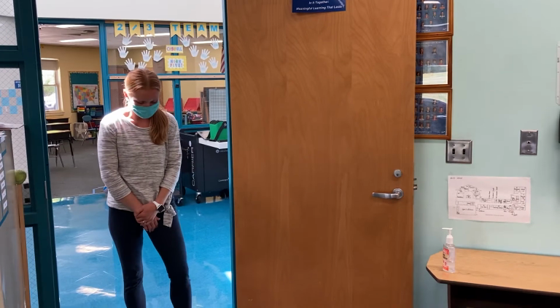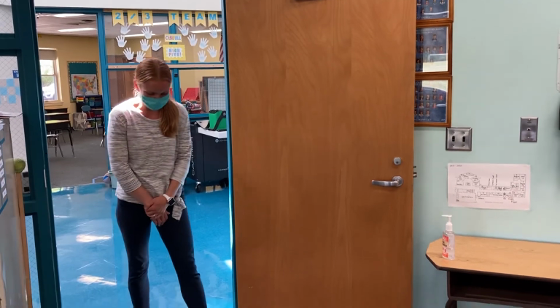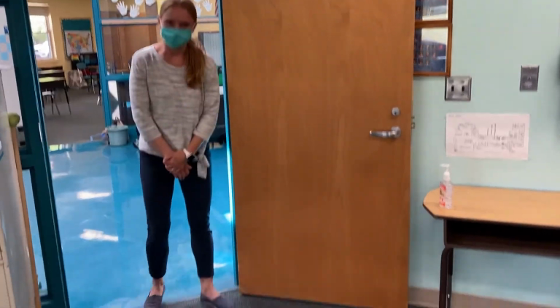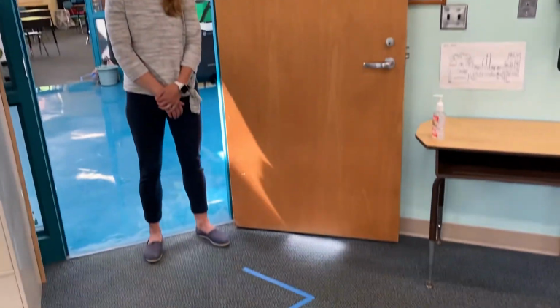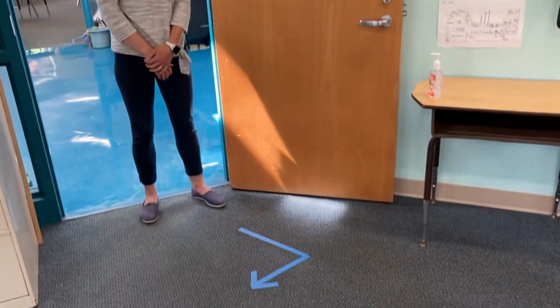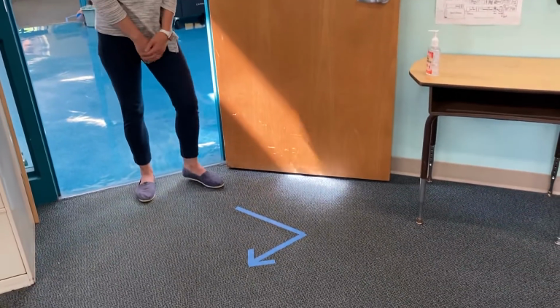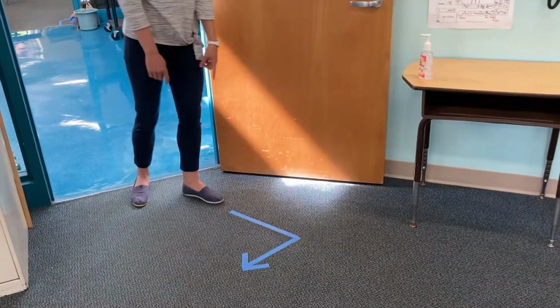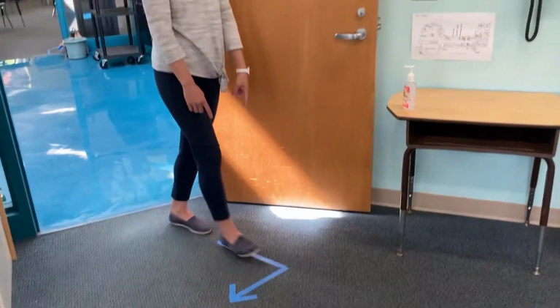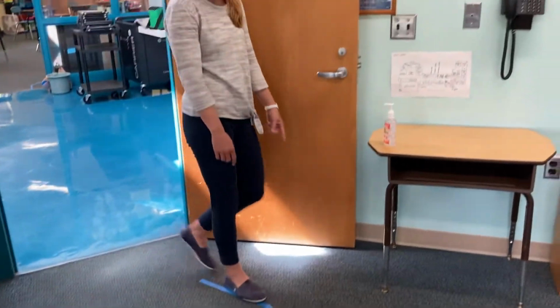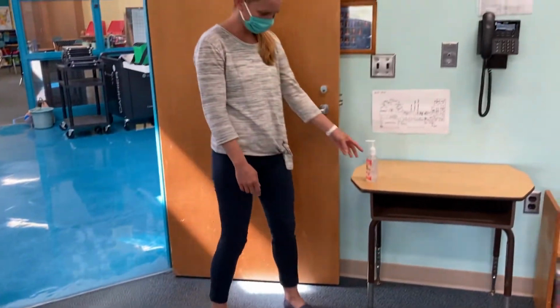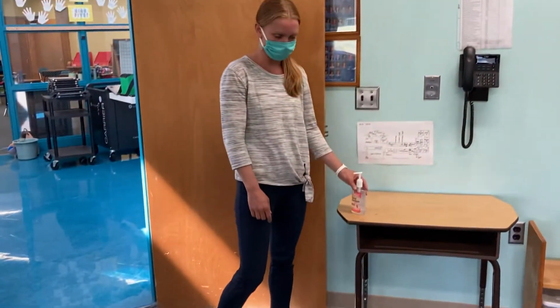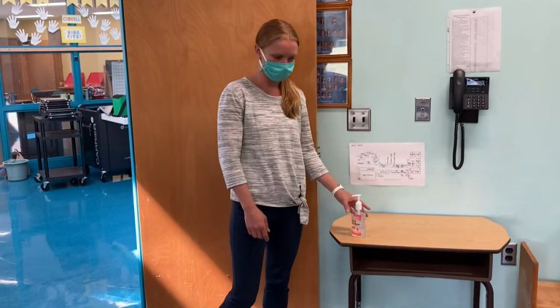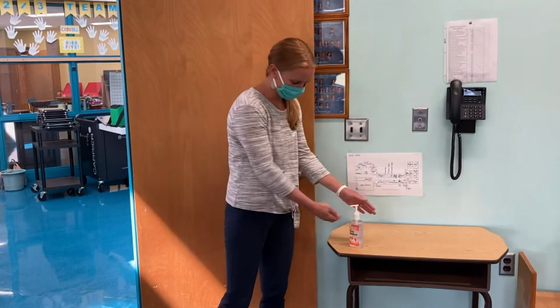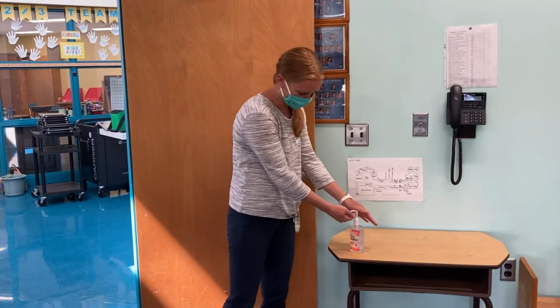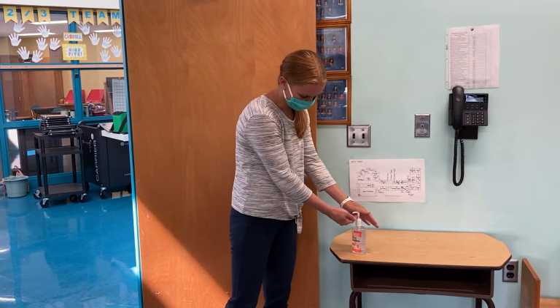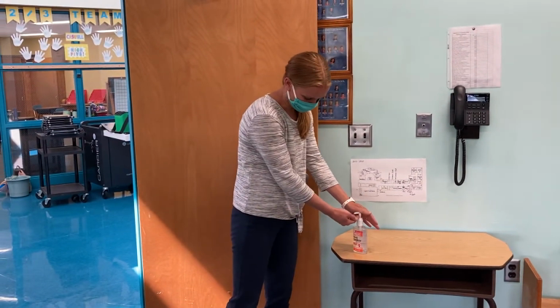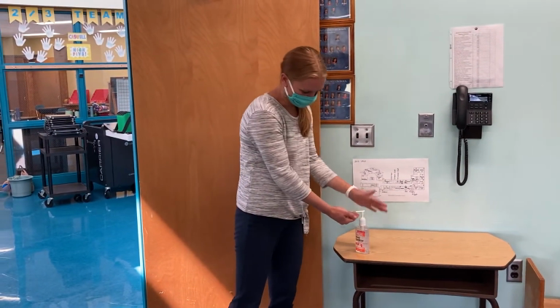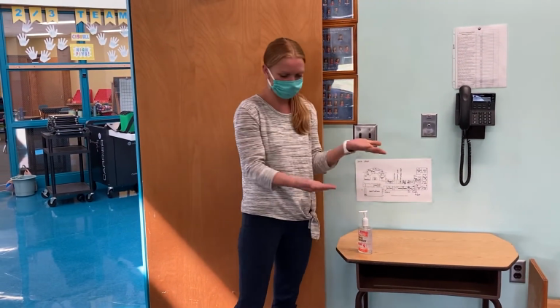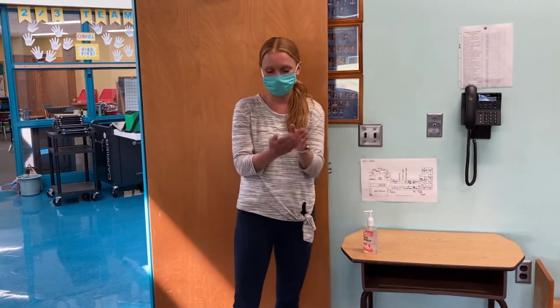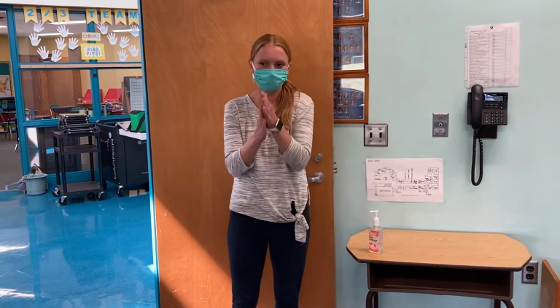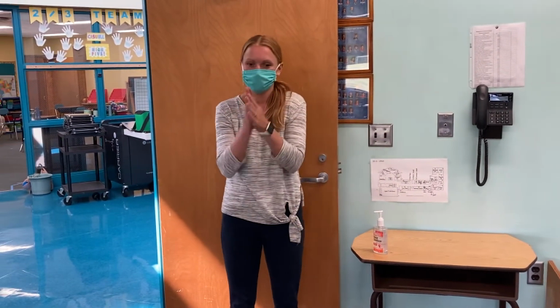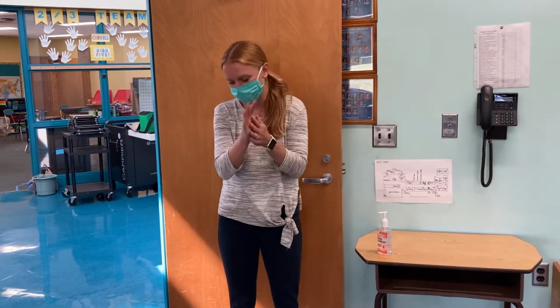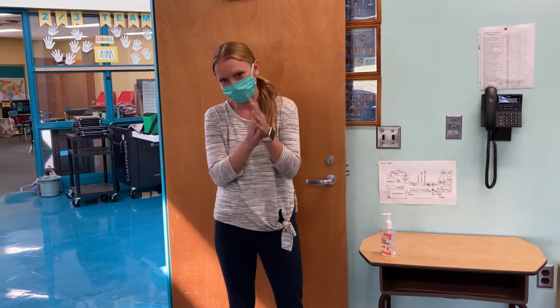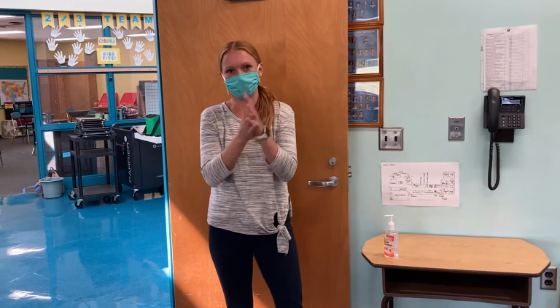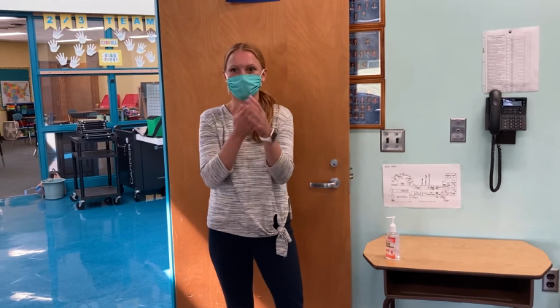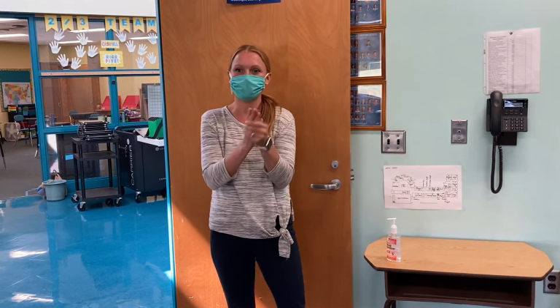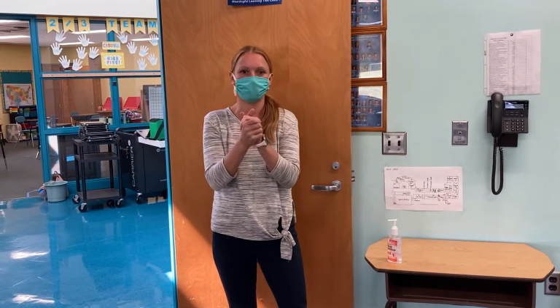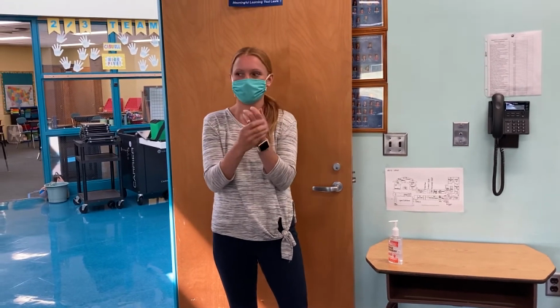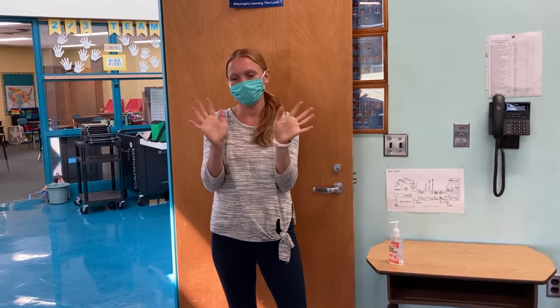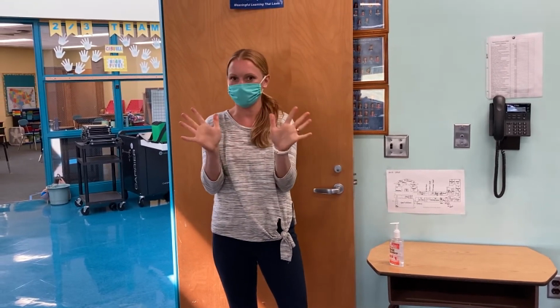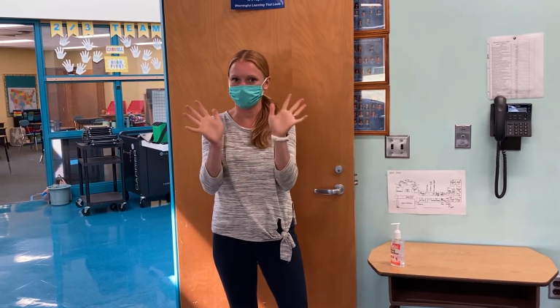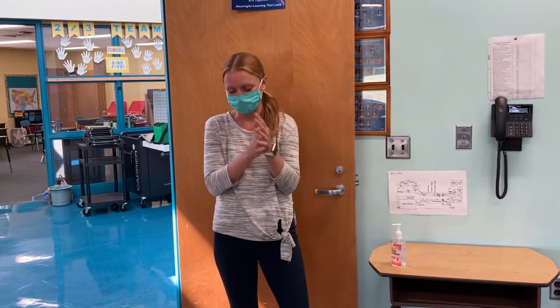When you first come into the classroom you're gonna follow this little arrow over to this desk, which will have some hand sanitizer on it. You're gonna squirt a little bit in your hand and start rubbing your hands together until they're completely dry. Make sure you don't touch anything while your hands are still wet.